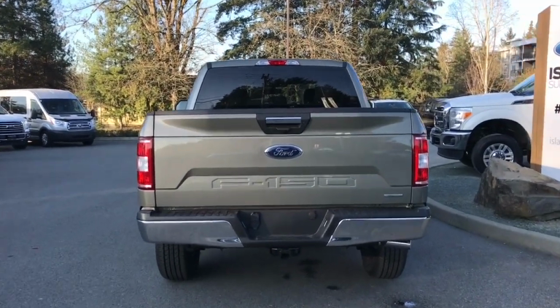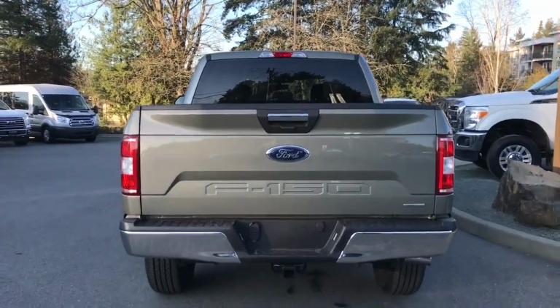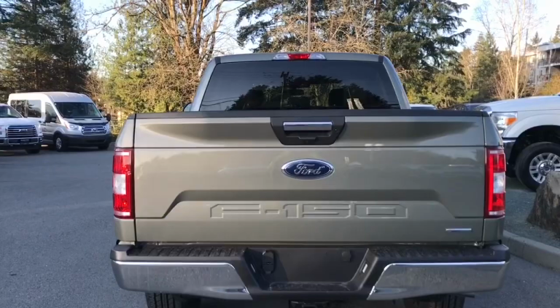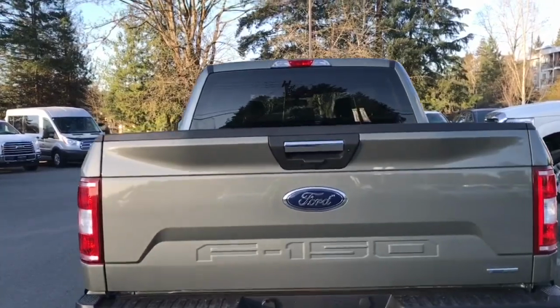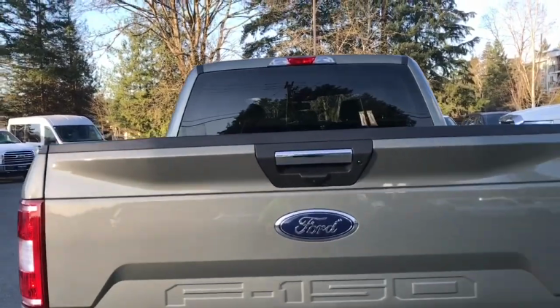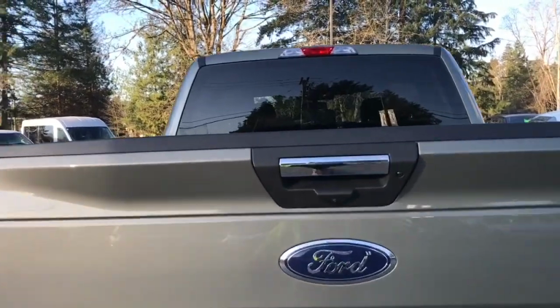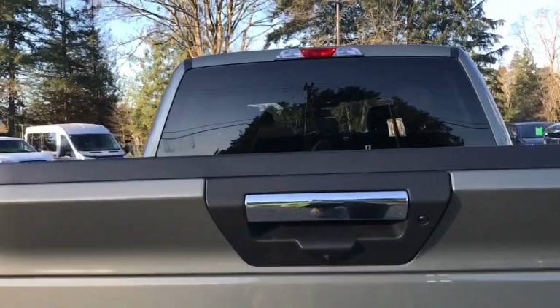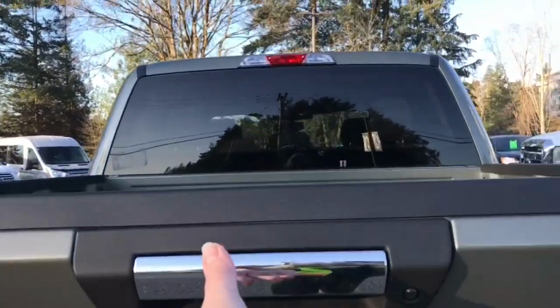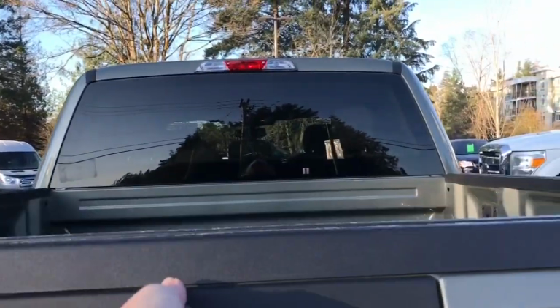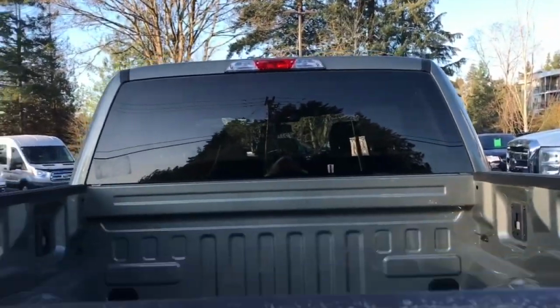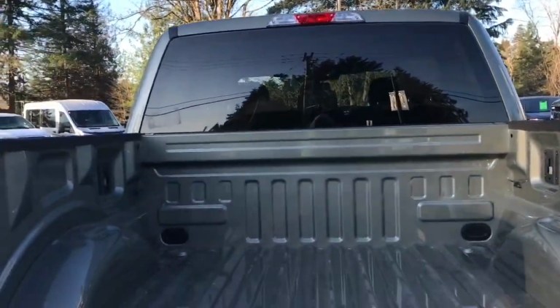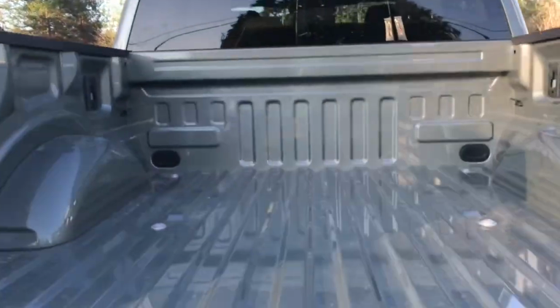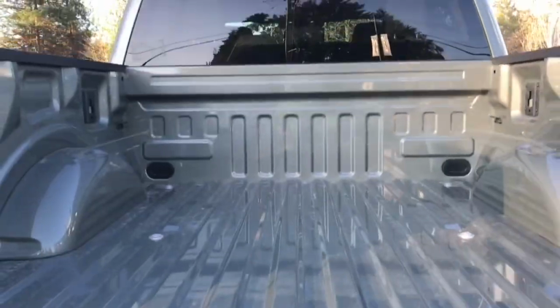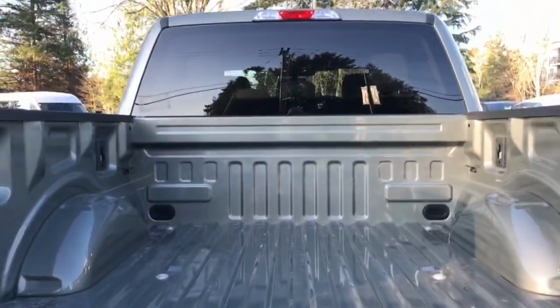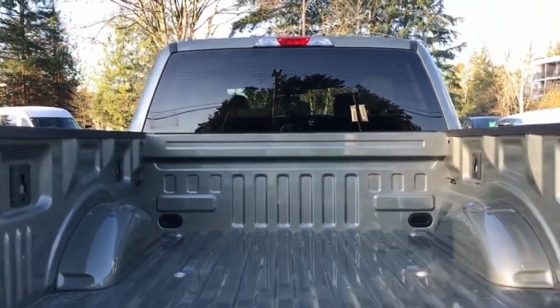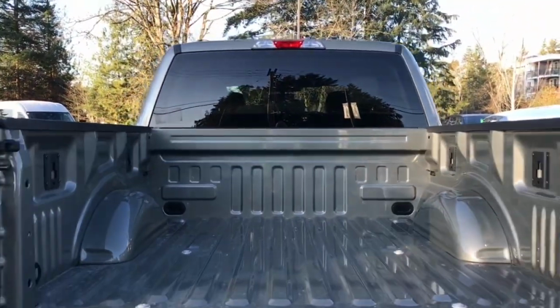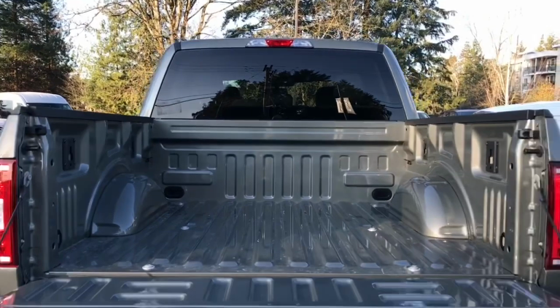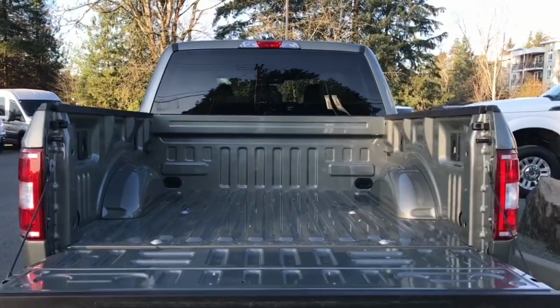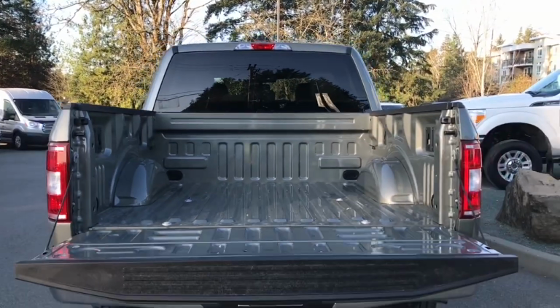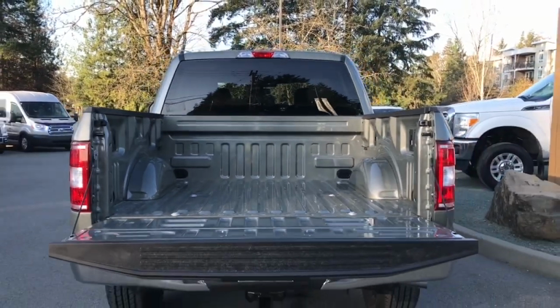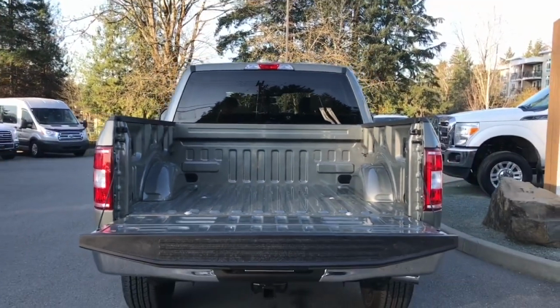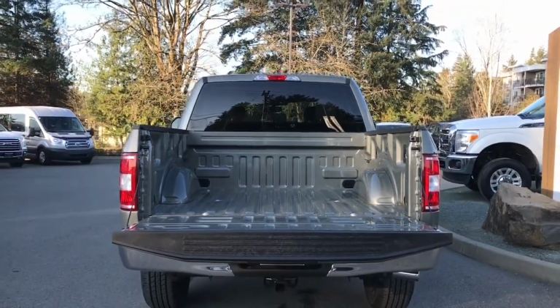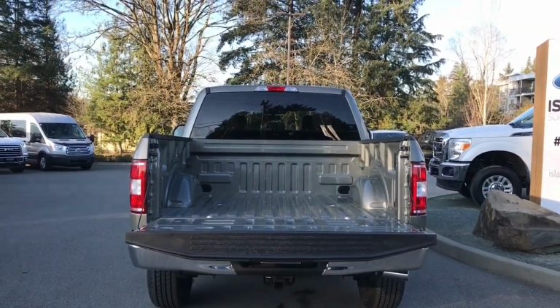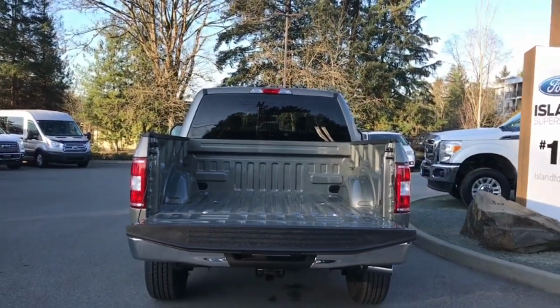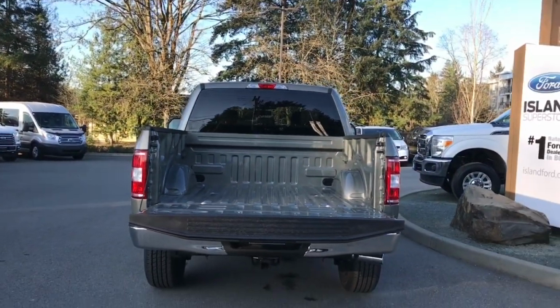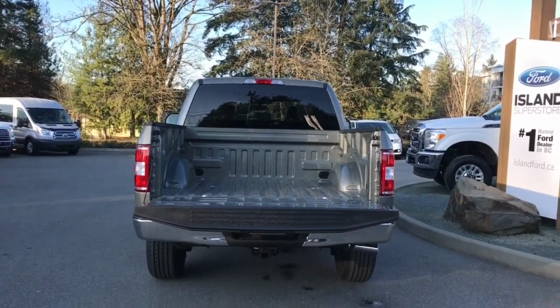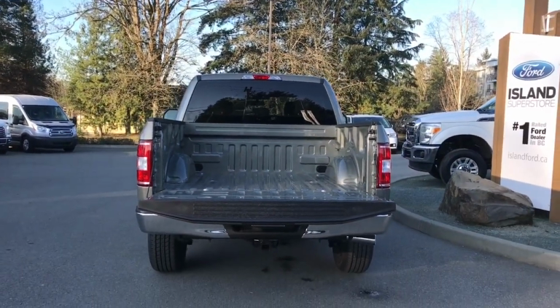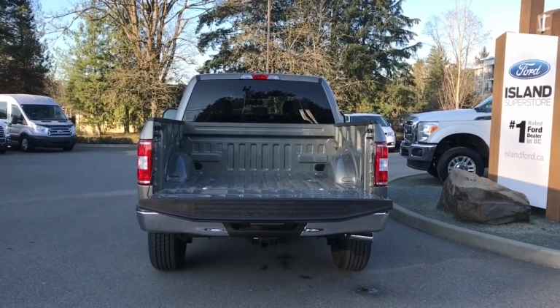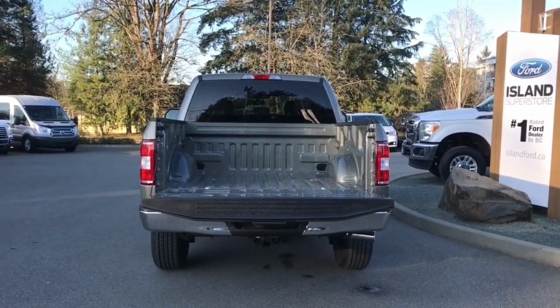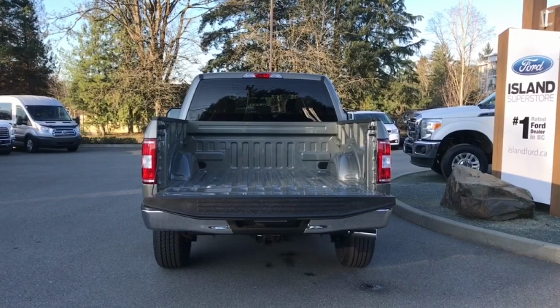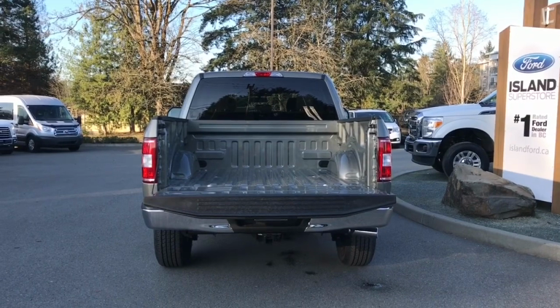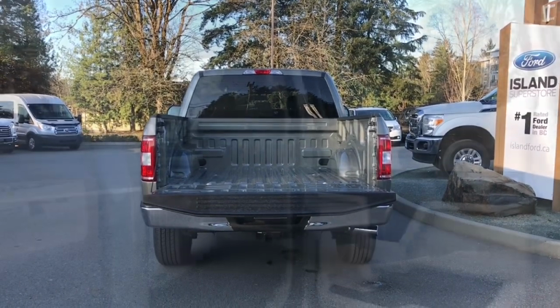When you want to get into the back, just open up the tailgate by pulling the handle, and inside you've got this five and a half foot box with tie-downs in all four corners. When you're ready, just close it up, lock it up, and walk away — or jump in and head out on your latest adventure.